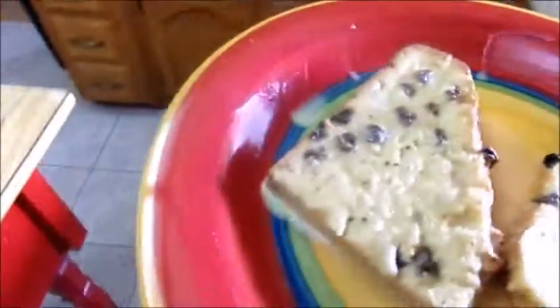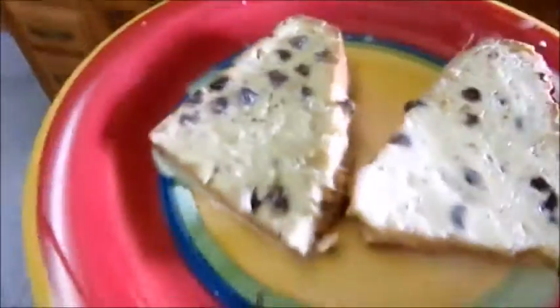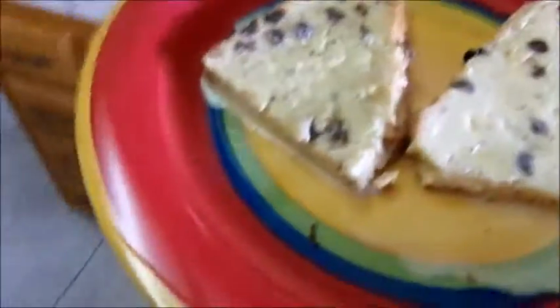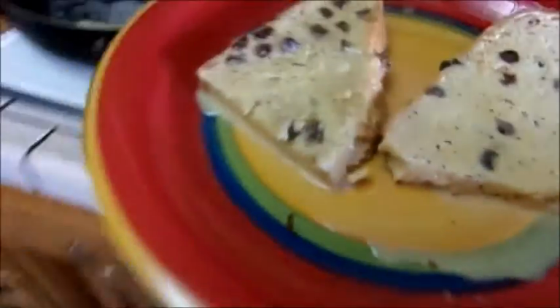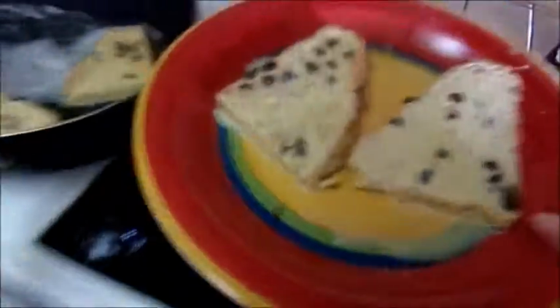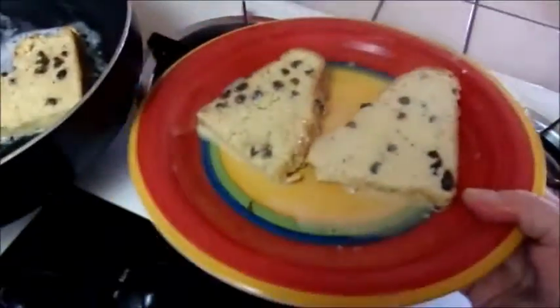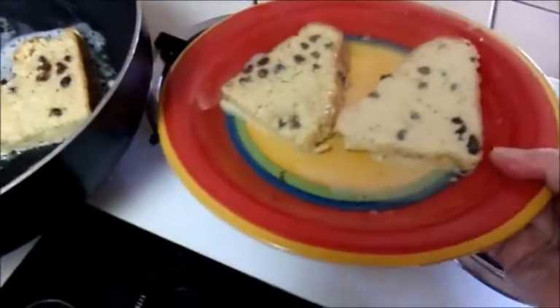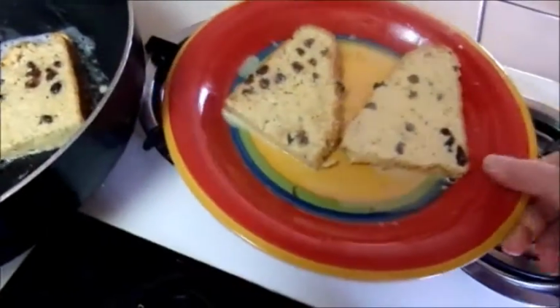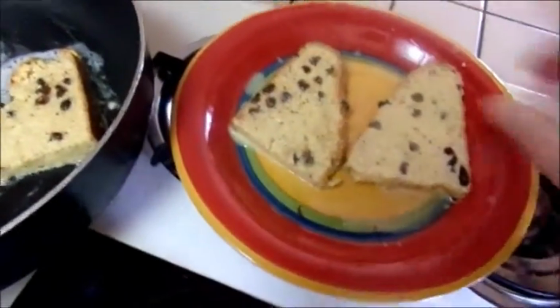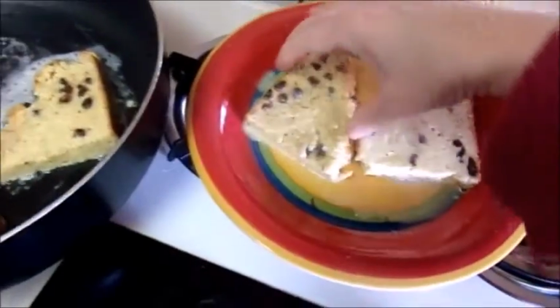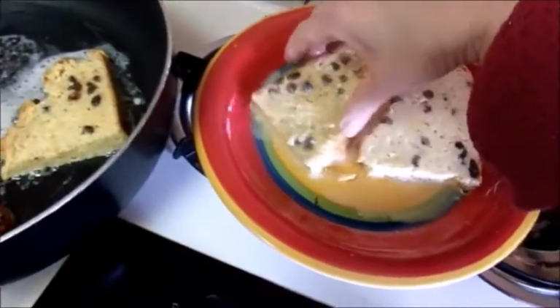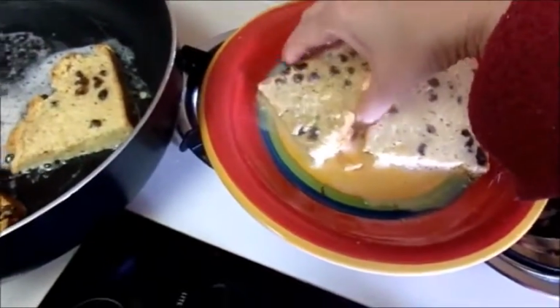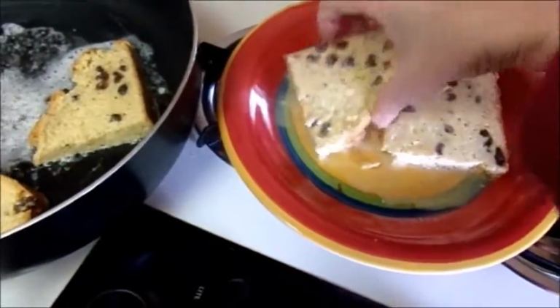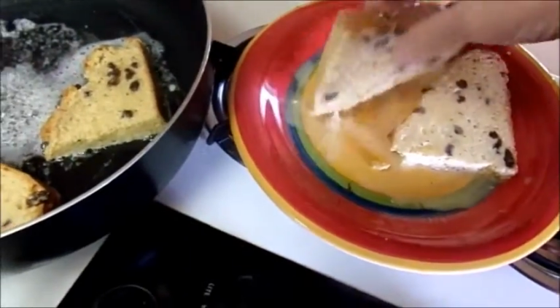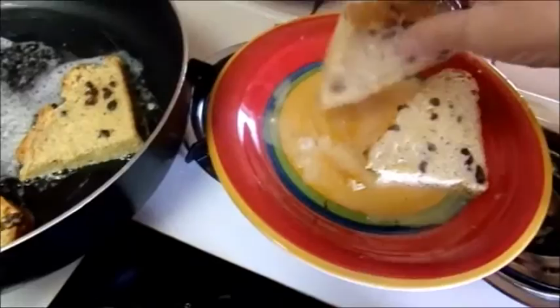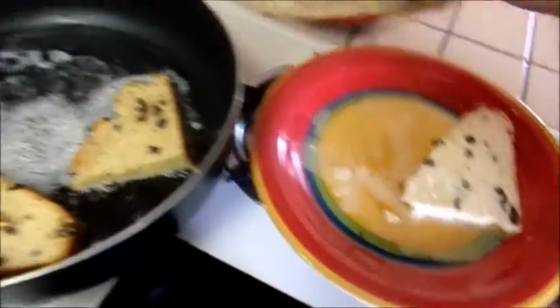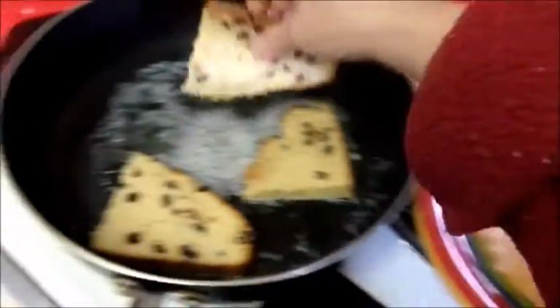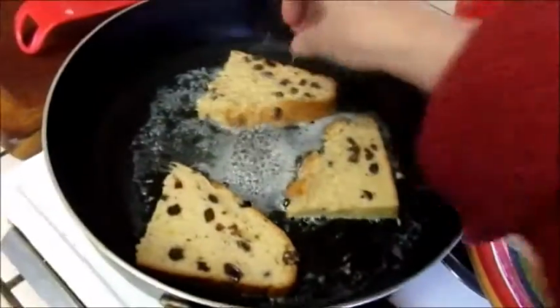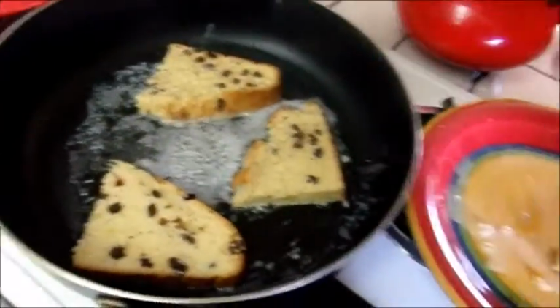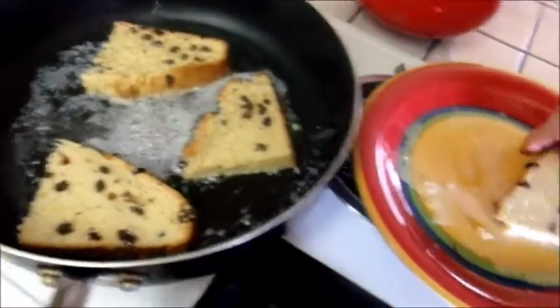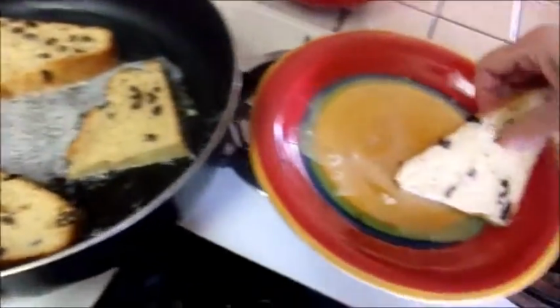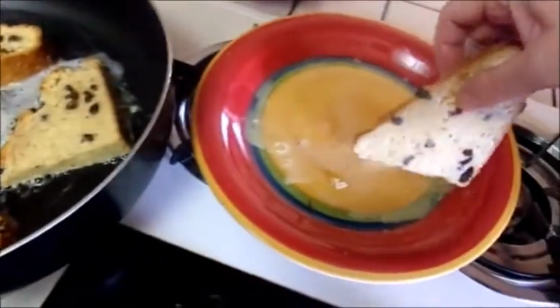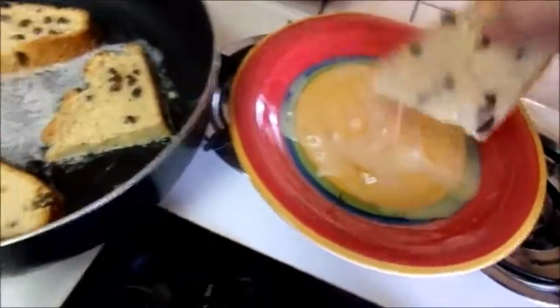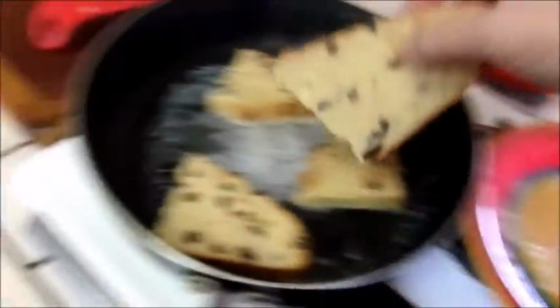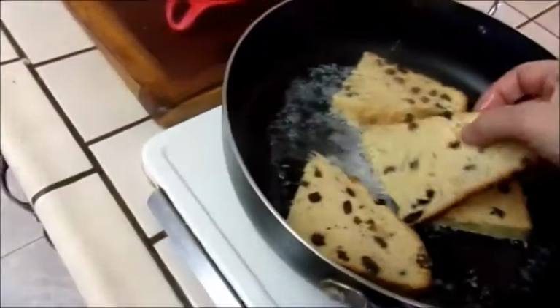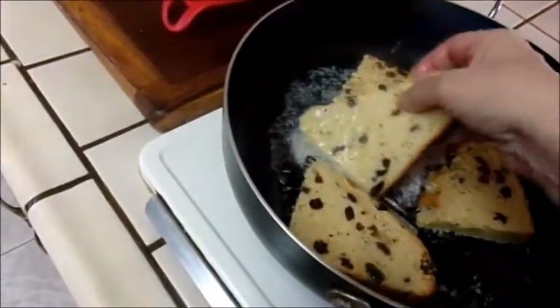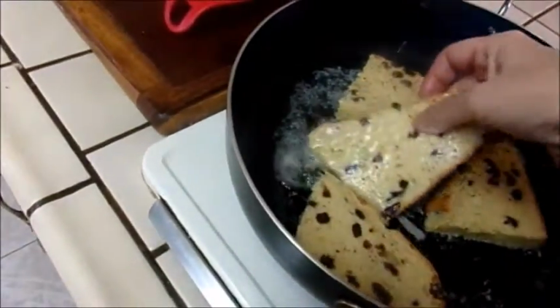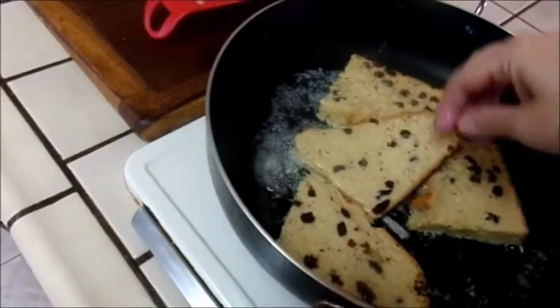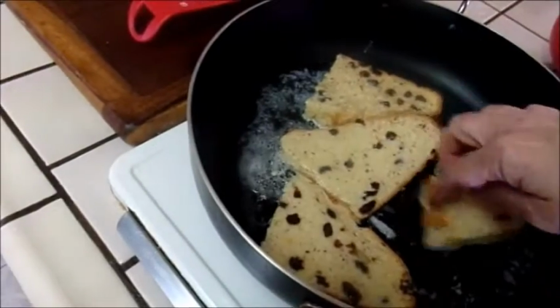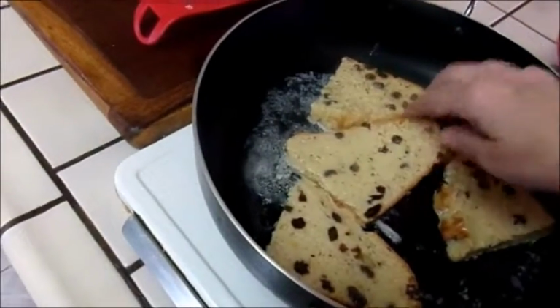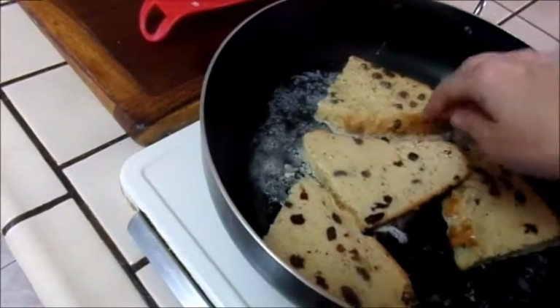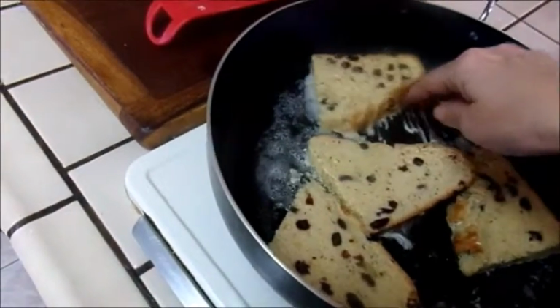It's just a frugal way to use up what you've got. We waste so much food nowadays as a whole. This is just a way to use it up instead of letting it get dried out.